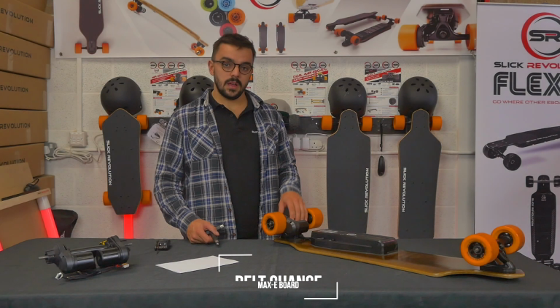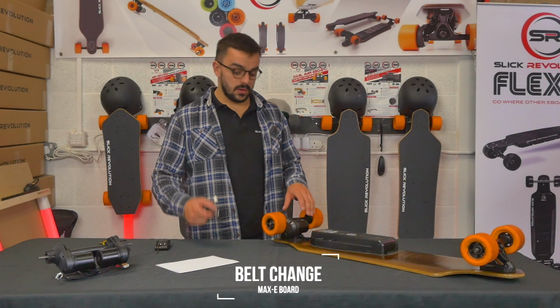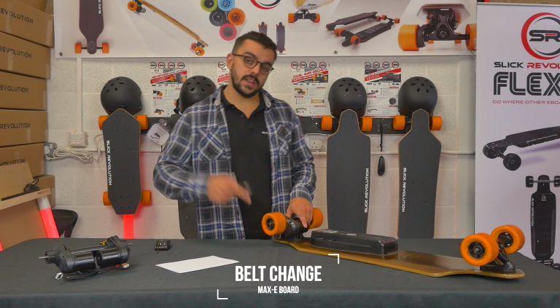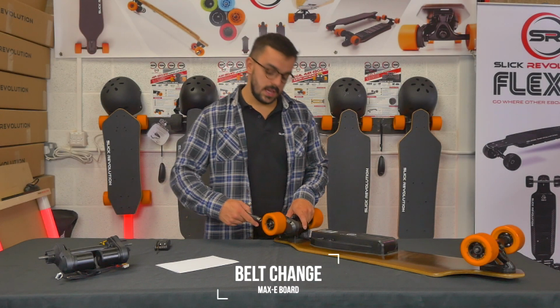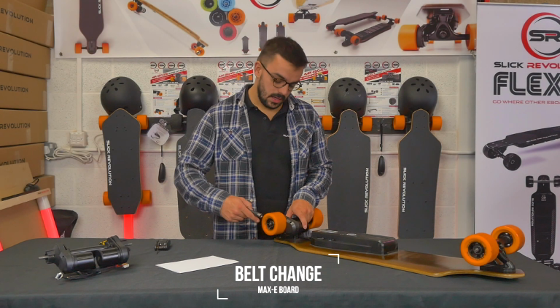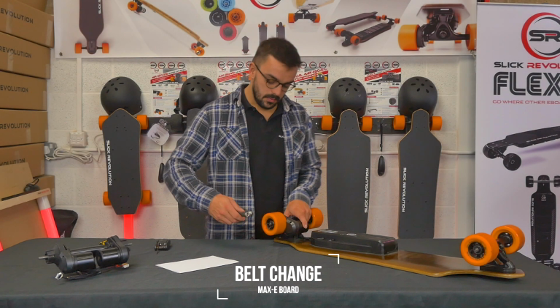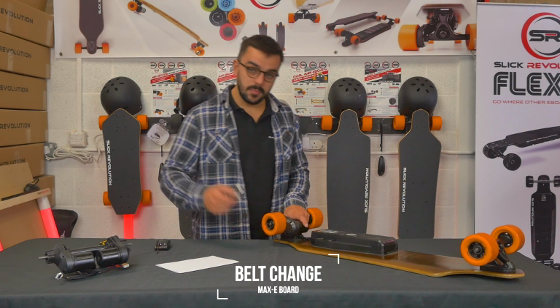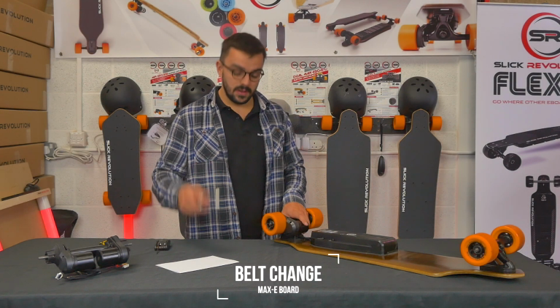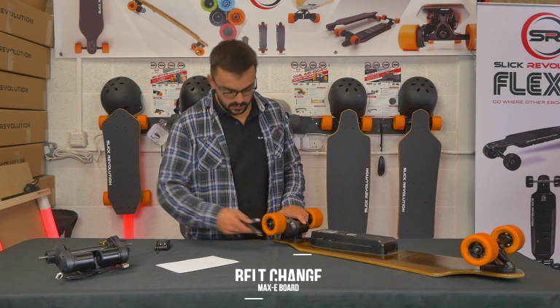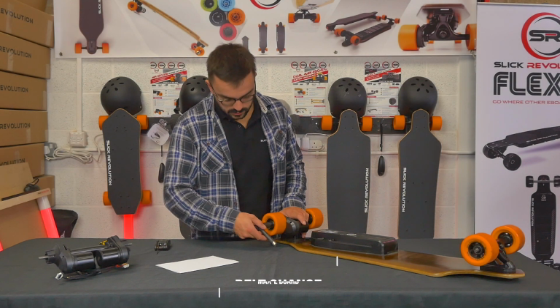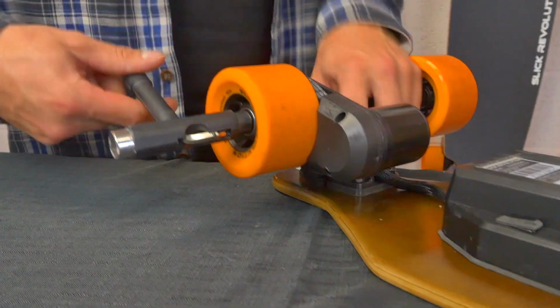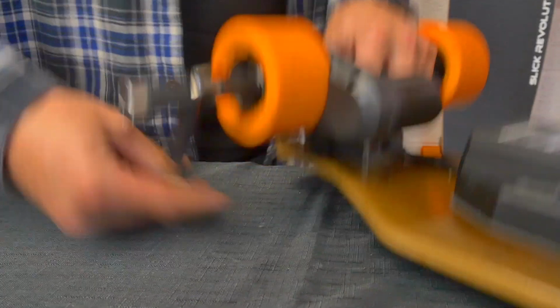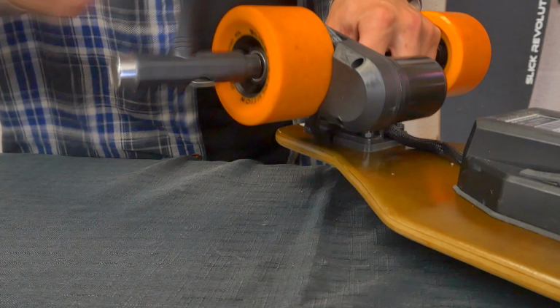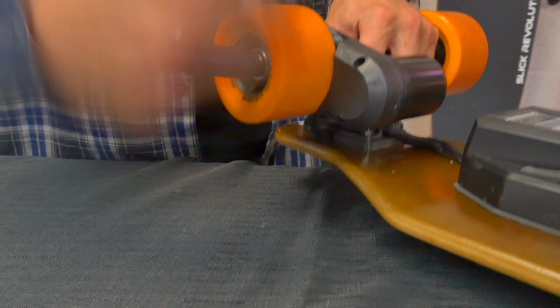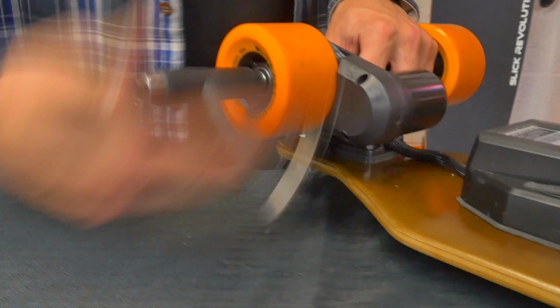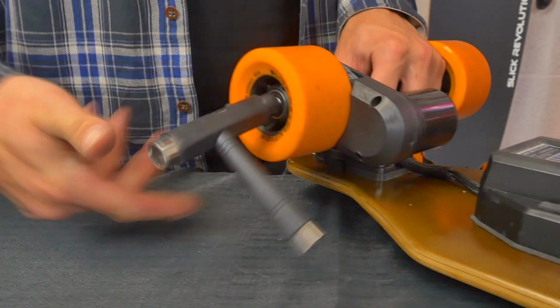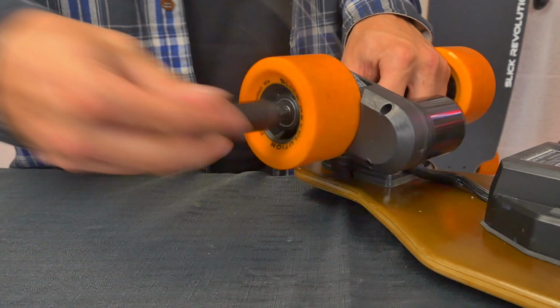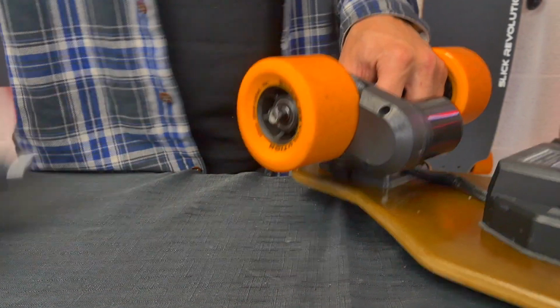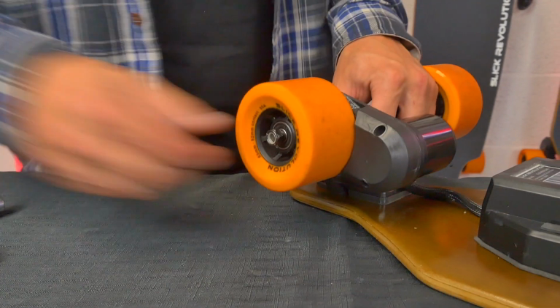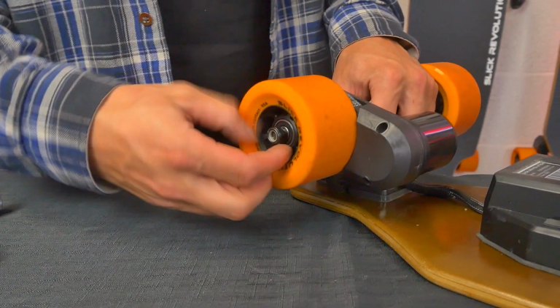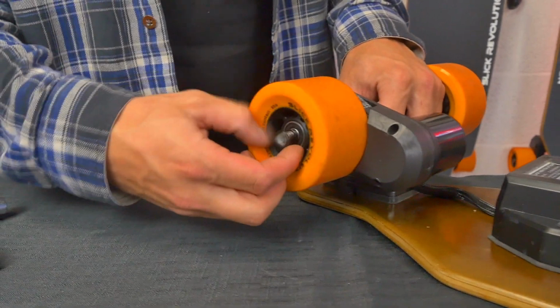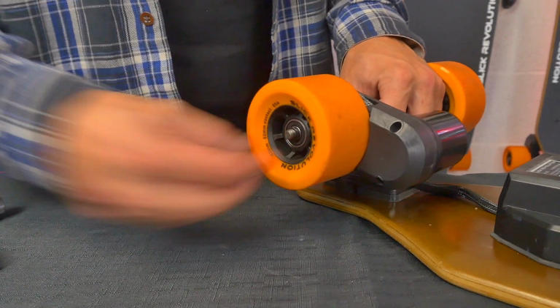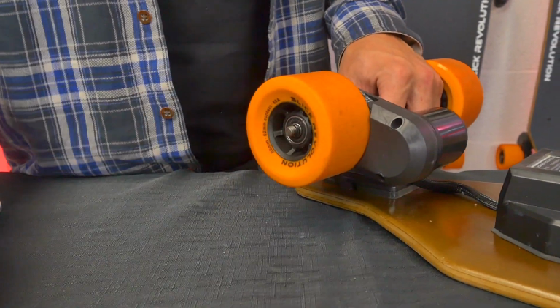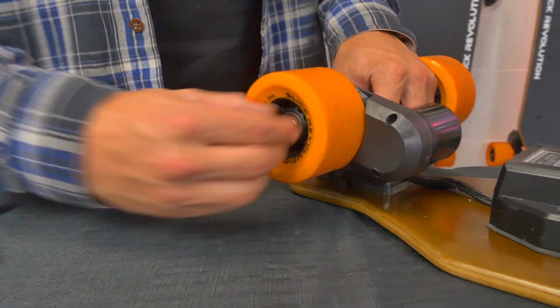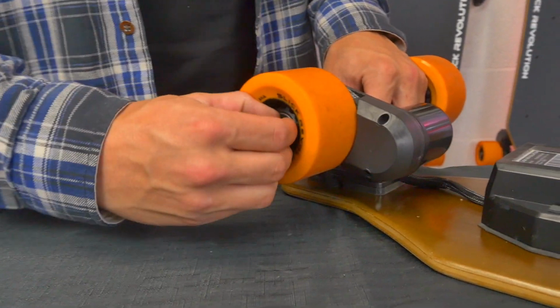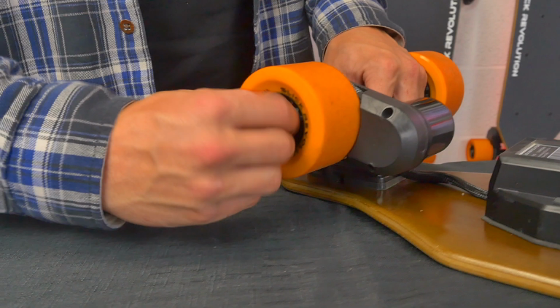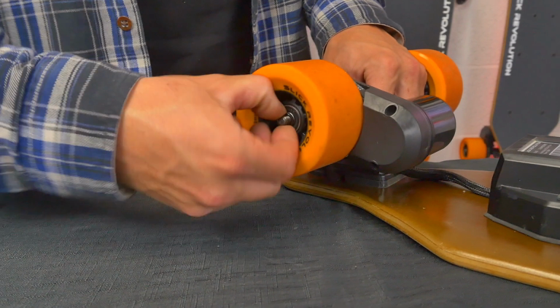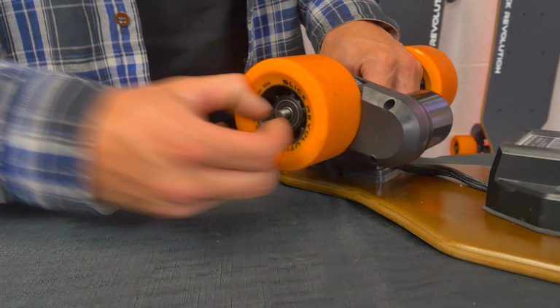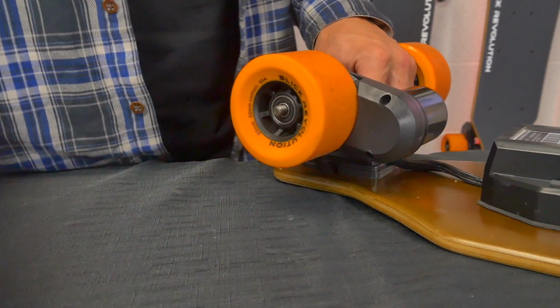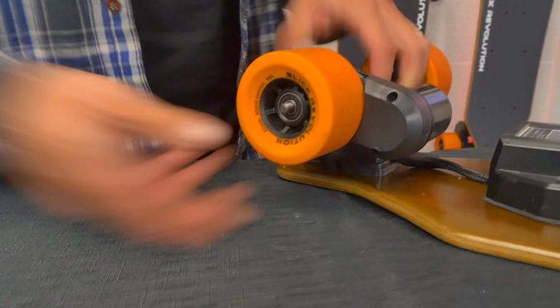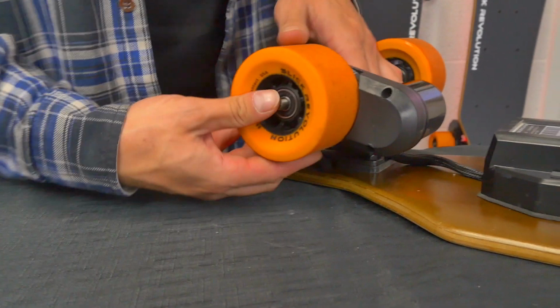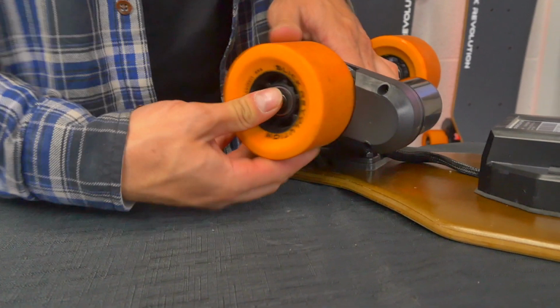To change the drive belt, the first thing you want to do is take the wheel off. Release the wheel nut, take that off, and keep an eye on the washer as well.